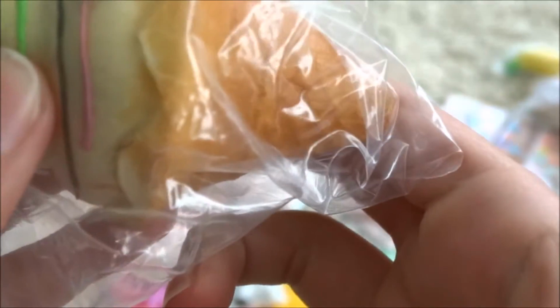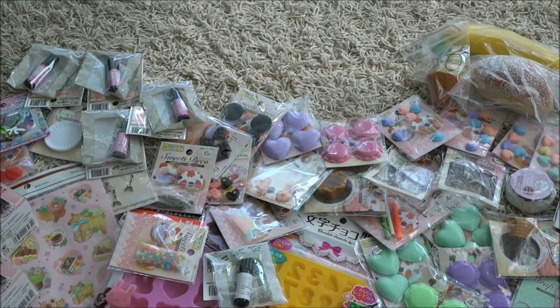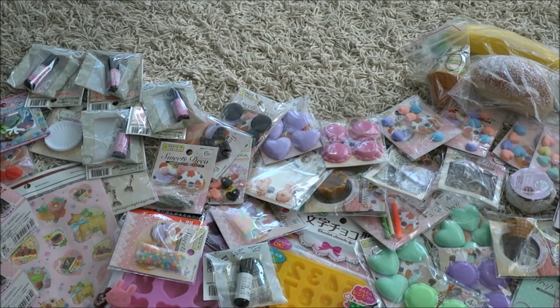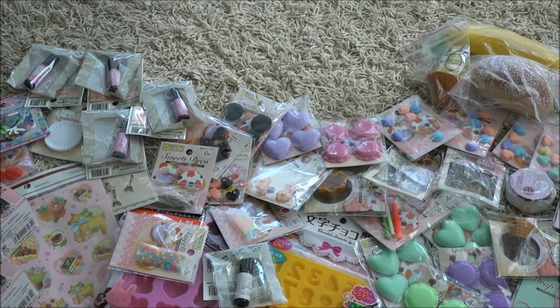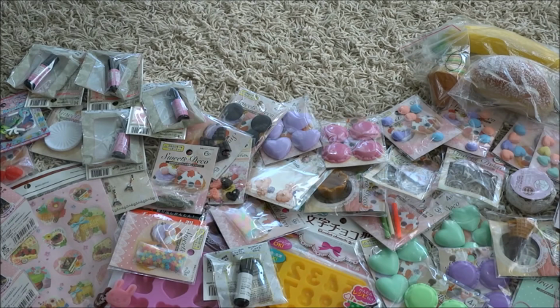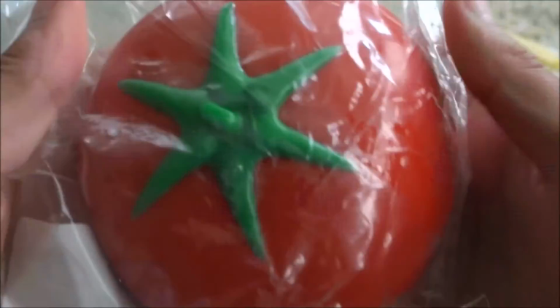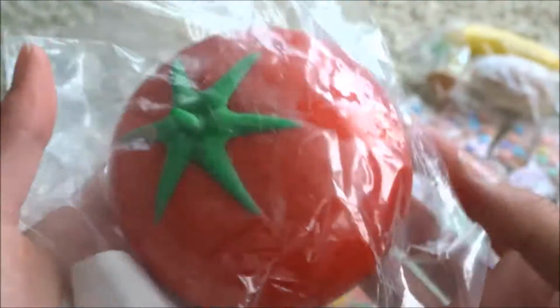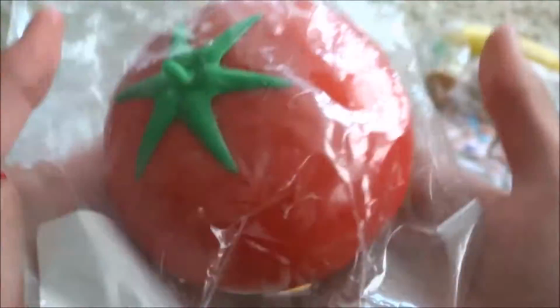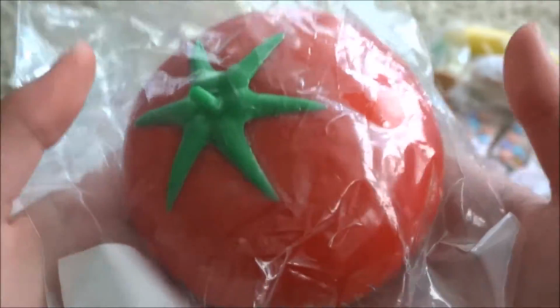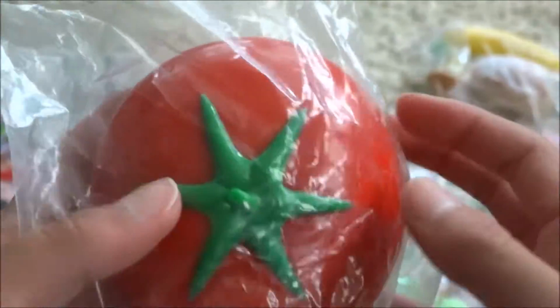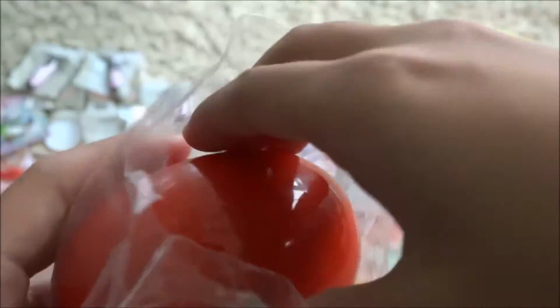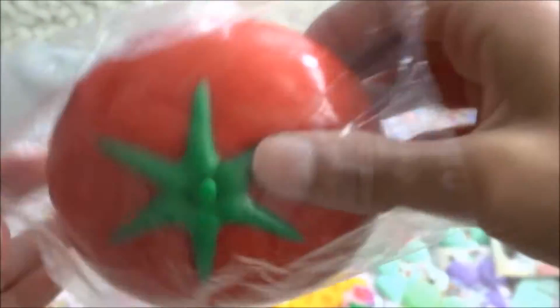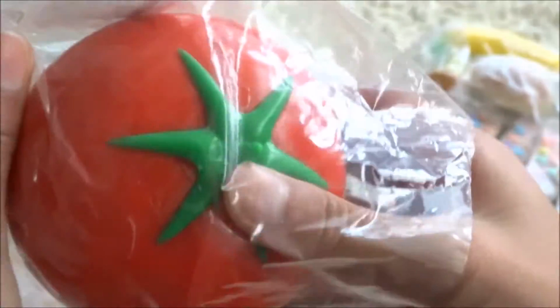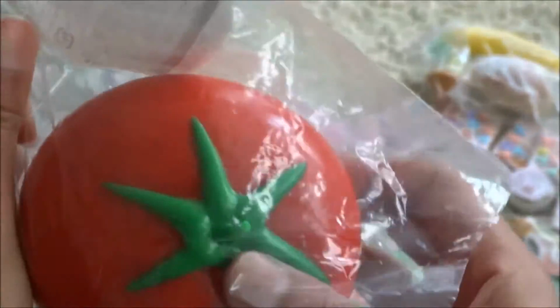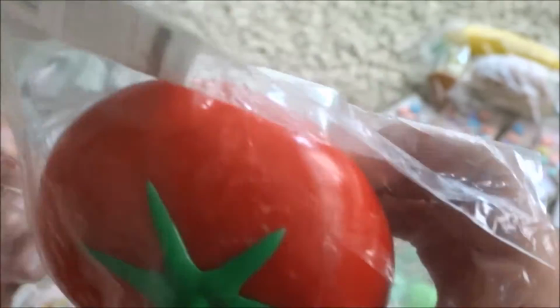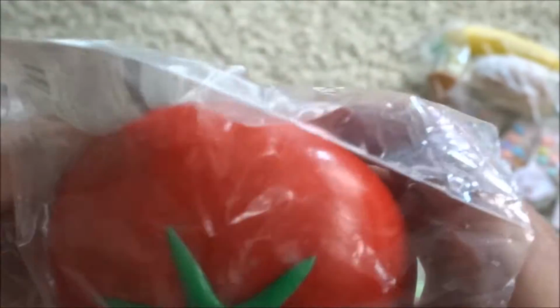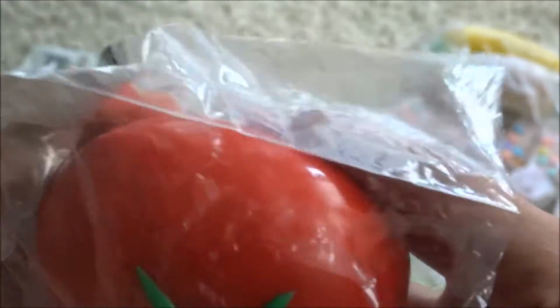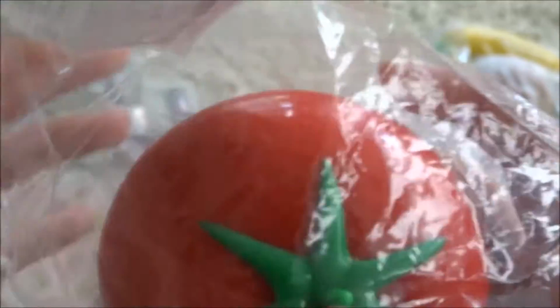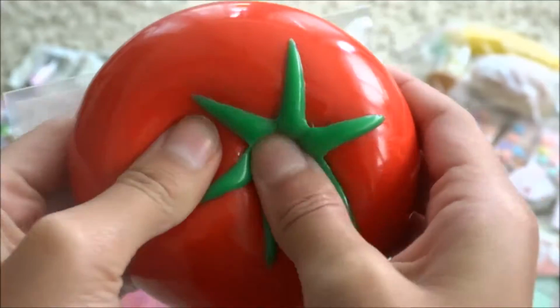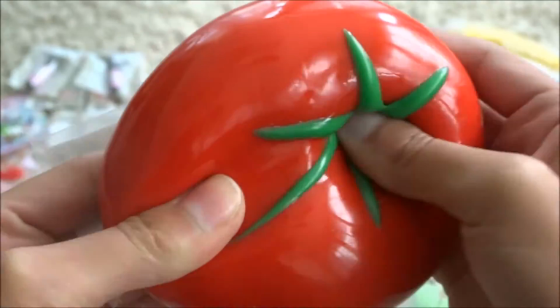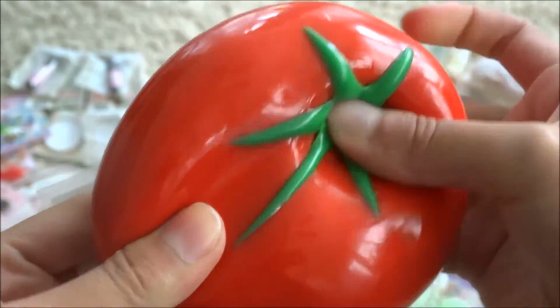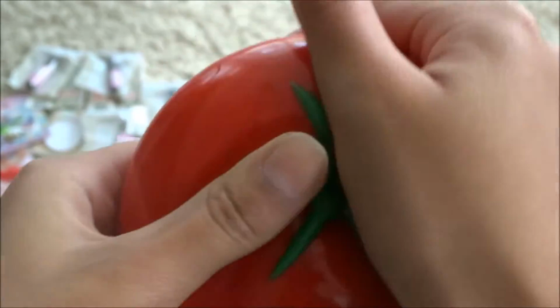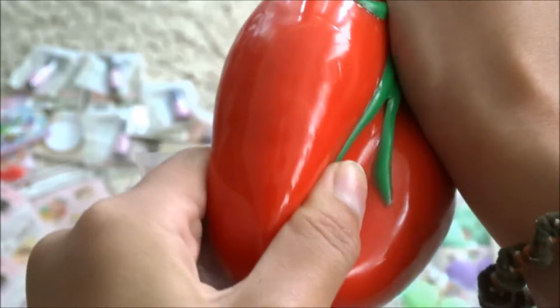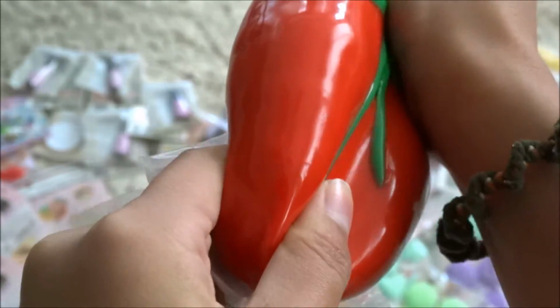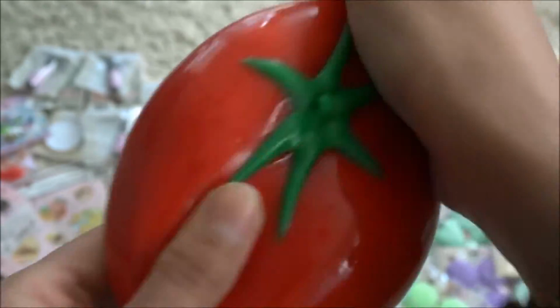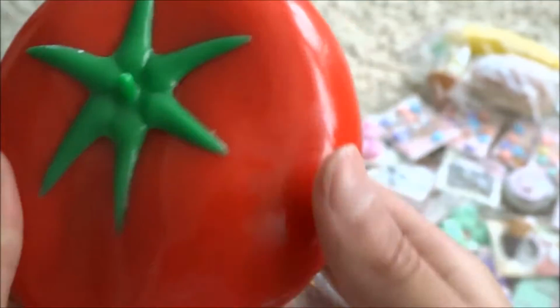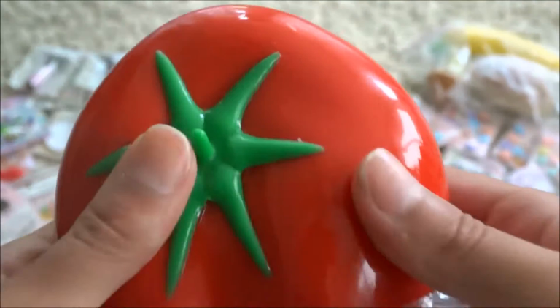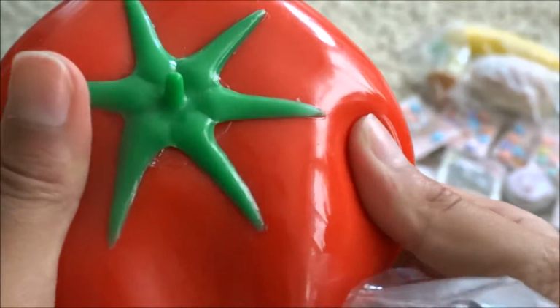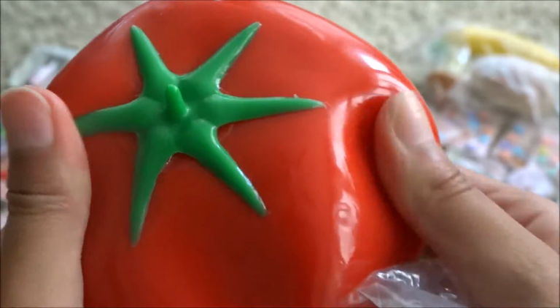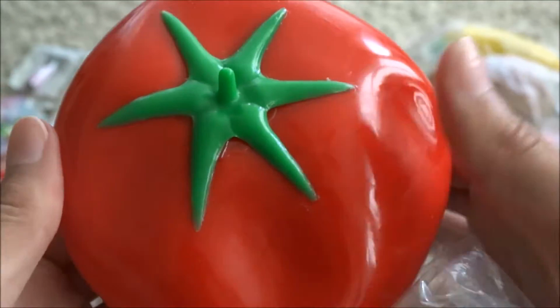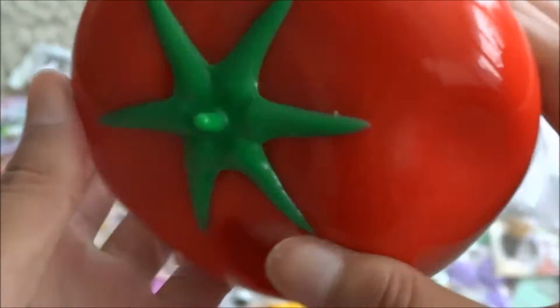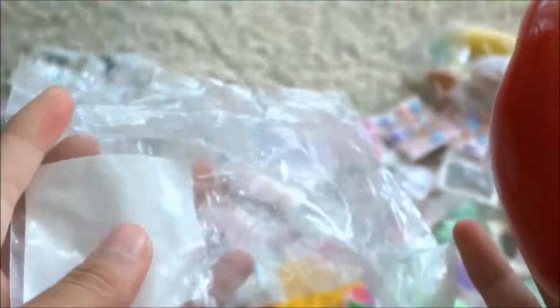The rest of the squishies I purchased in Japan. This large tomato, and this is very heavy. This is one of those stretchy squishy-like things. Here it is — it's stretchable and stuff like that. It's very fun to play with.